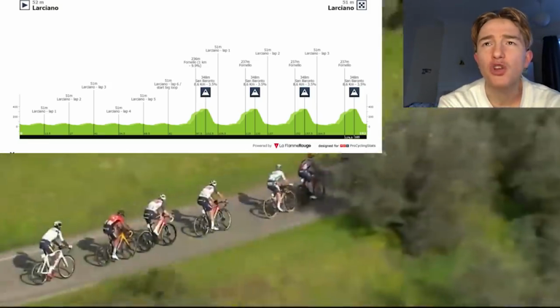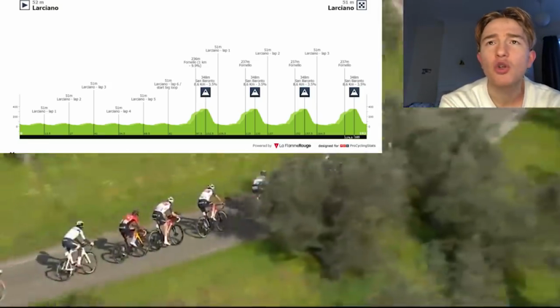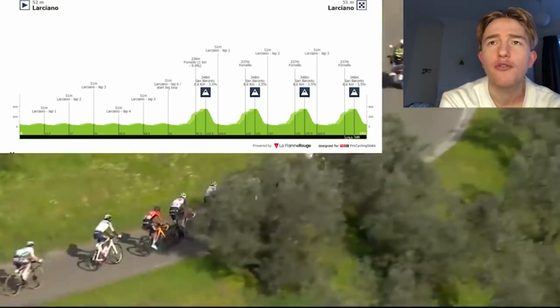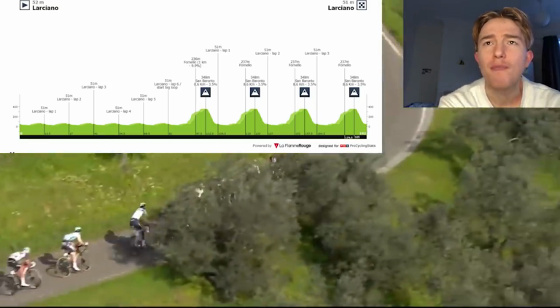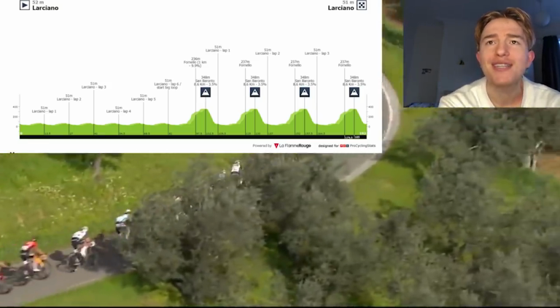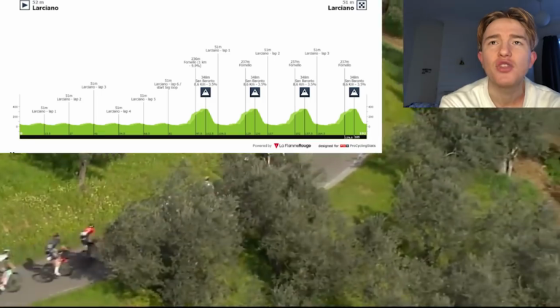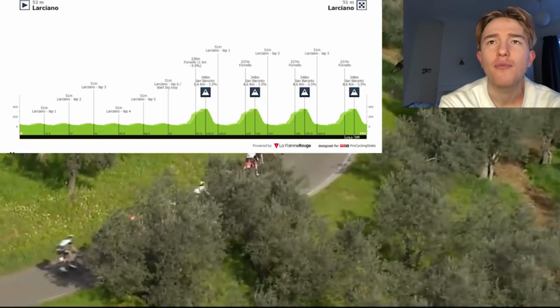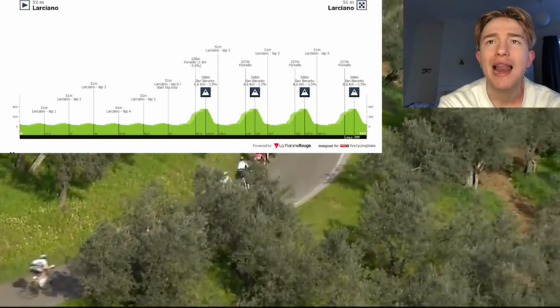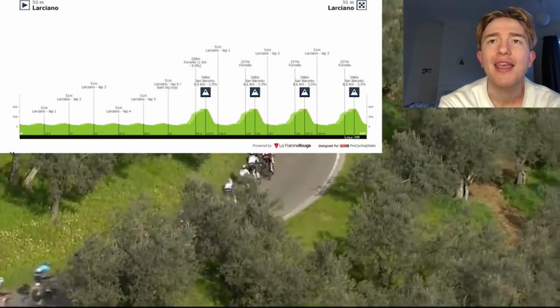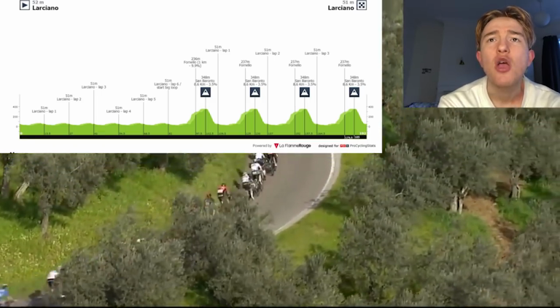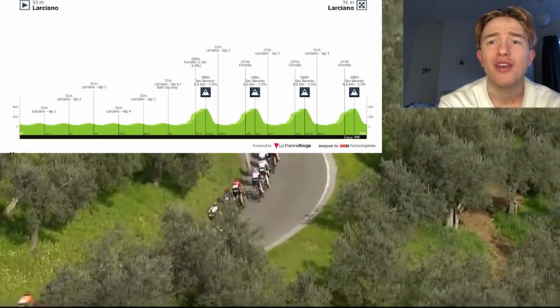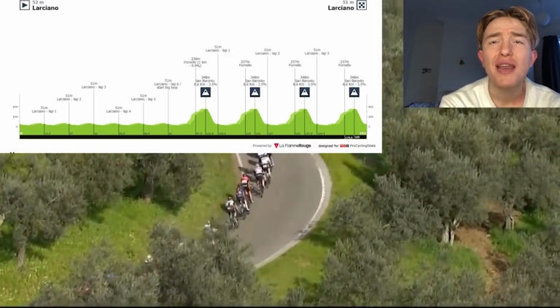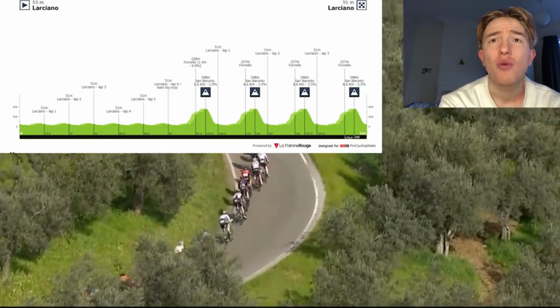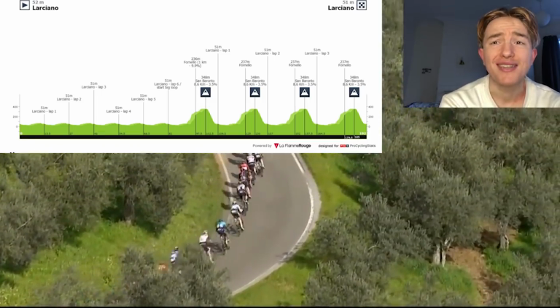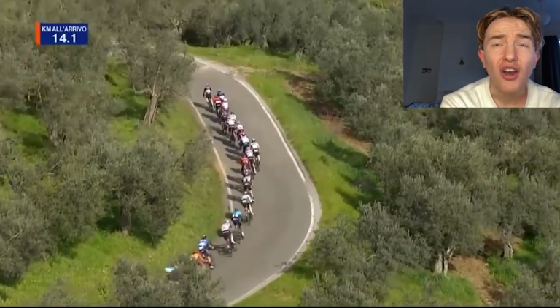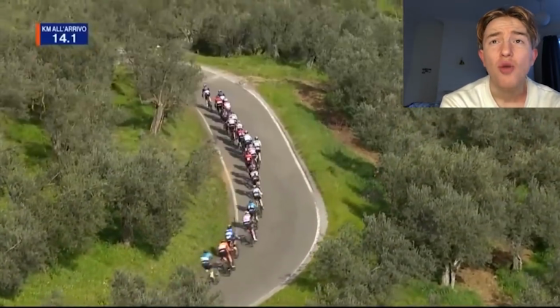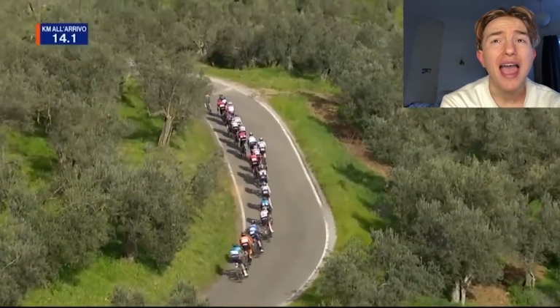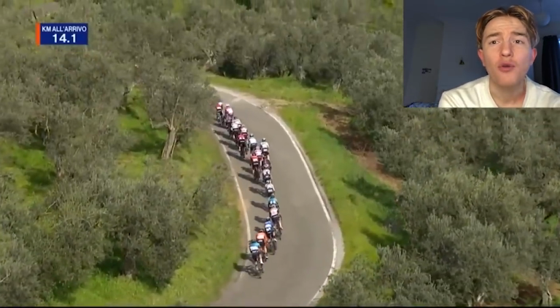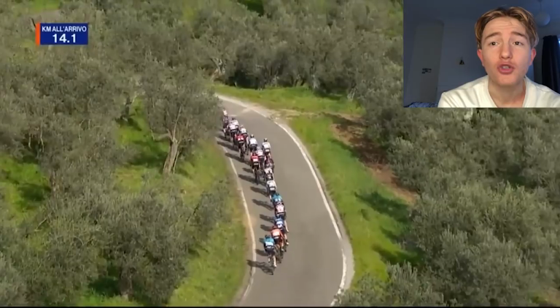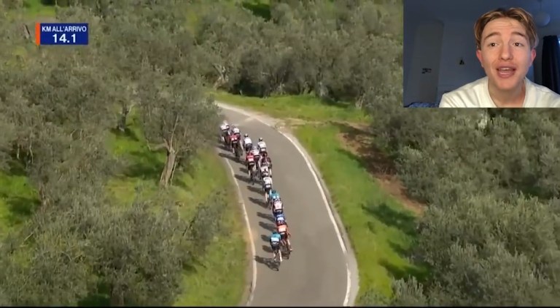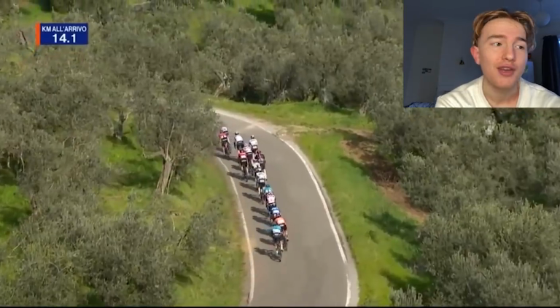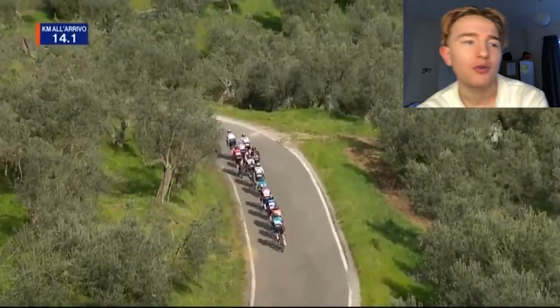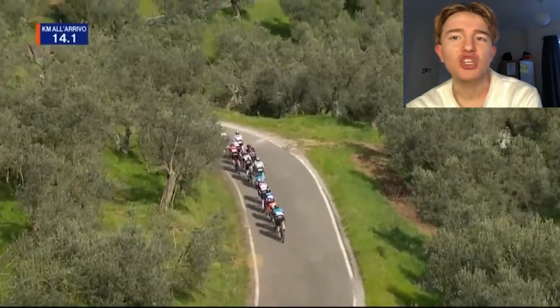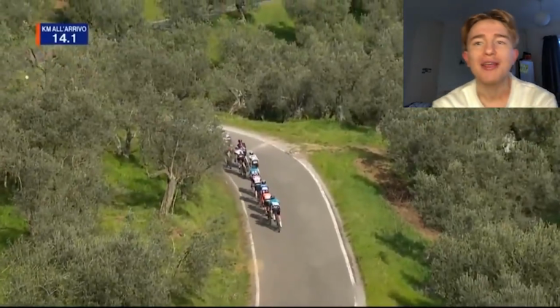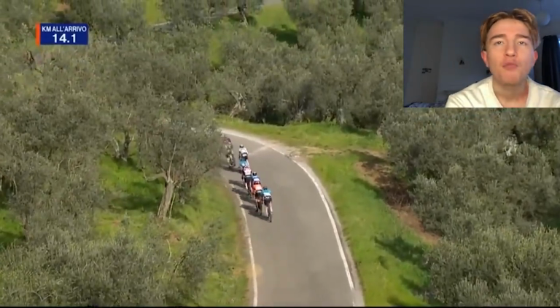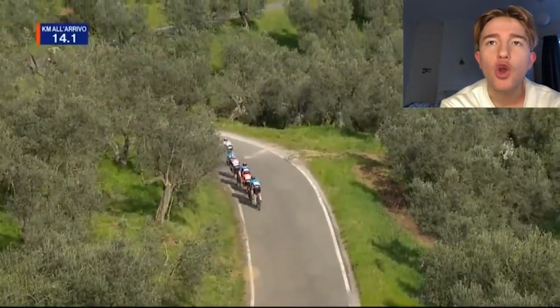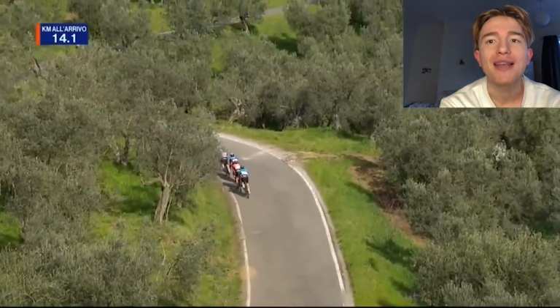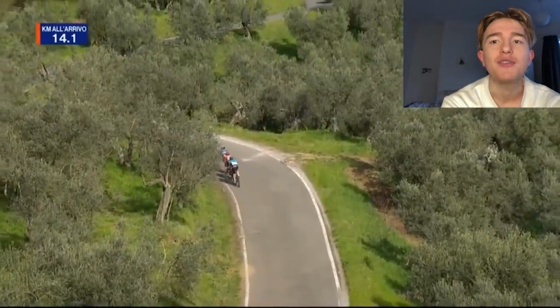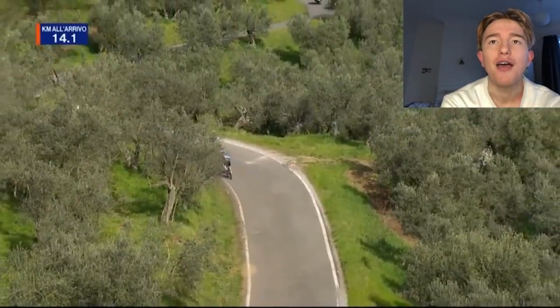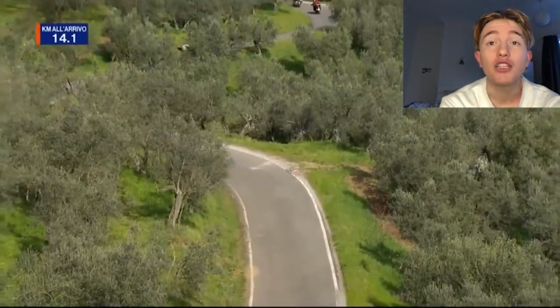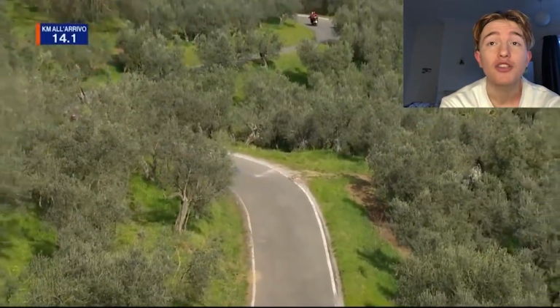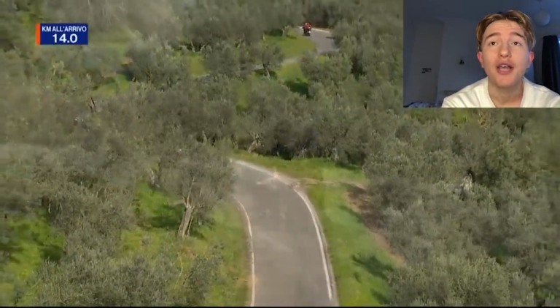We've got James Knox on the front for Quickstep. We've got Lander, Nibali, Quintana, Carlos Rodriguez for Ineos, and Edith Schelling. There's a lot of big names and it's a really exciting race.